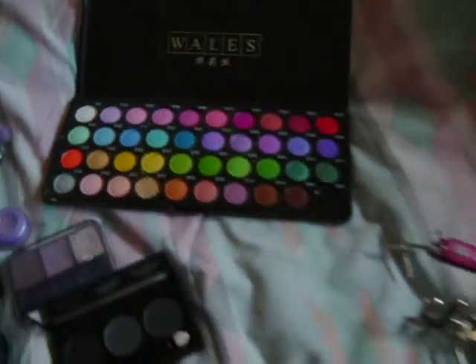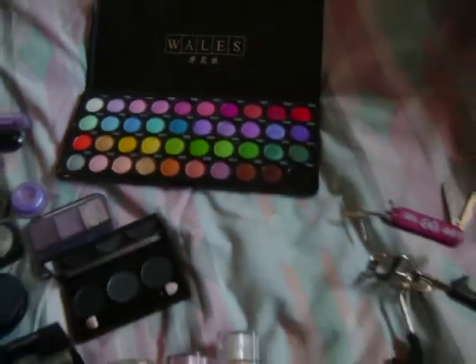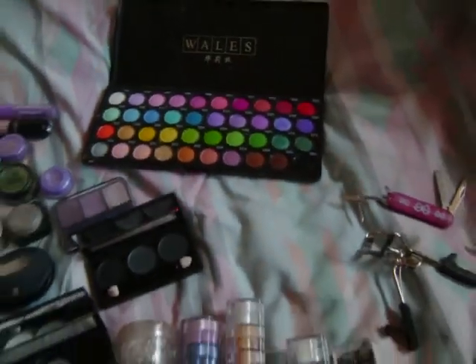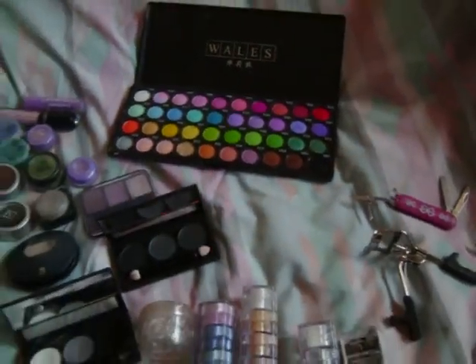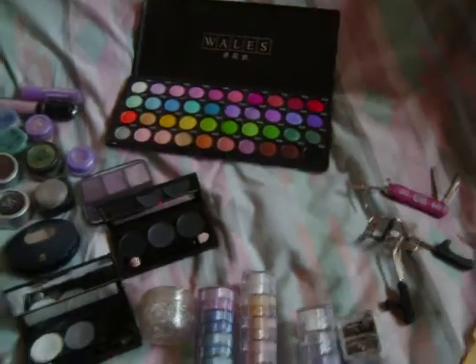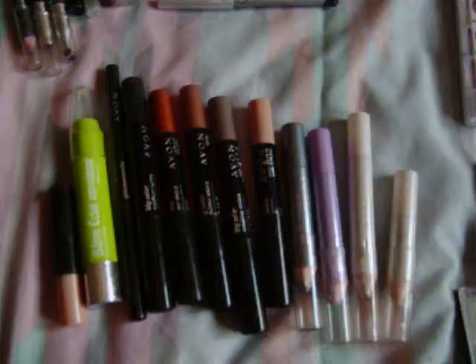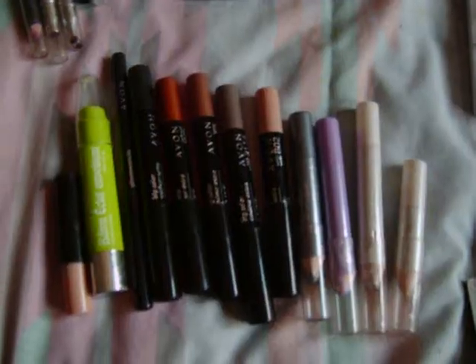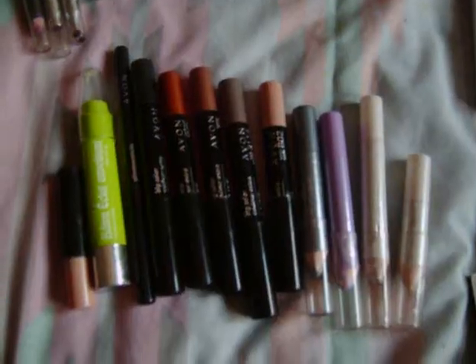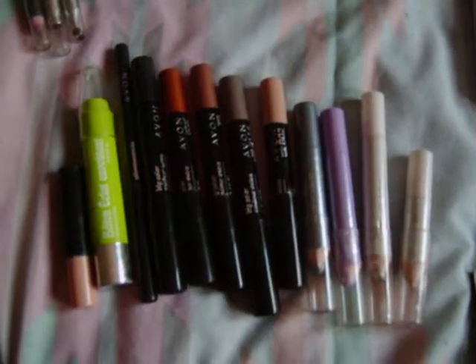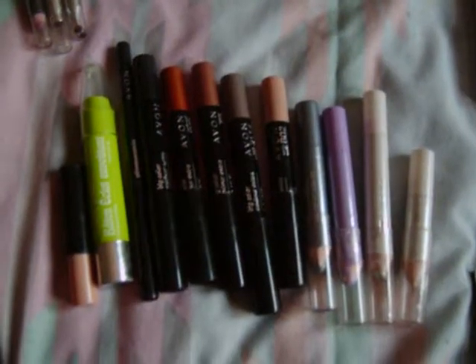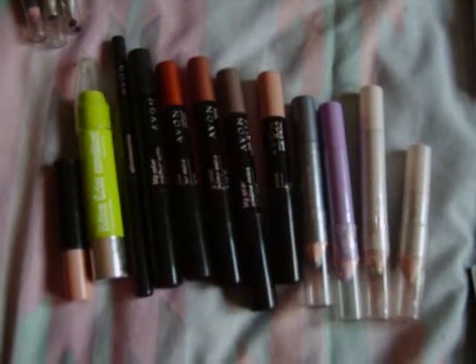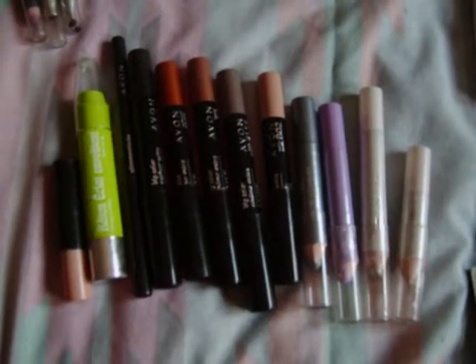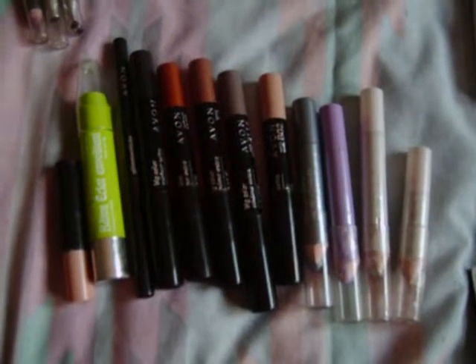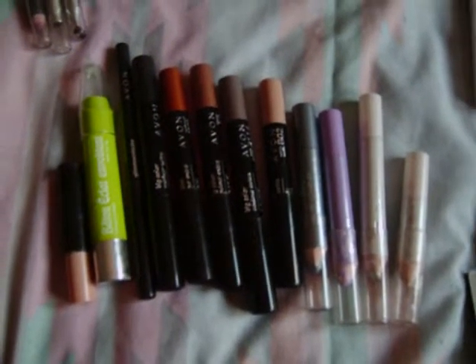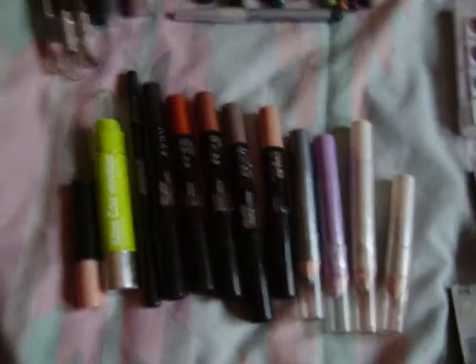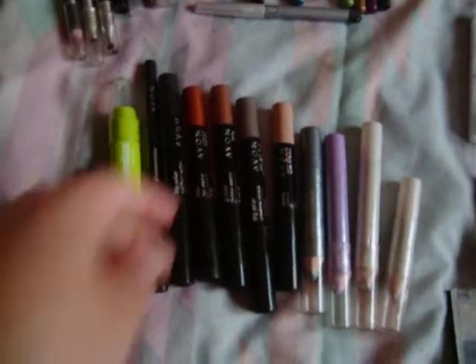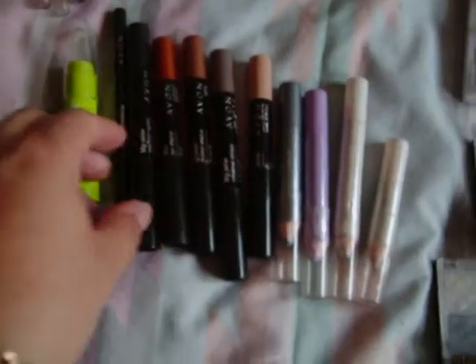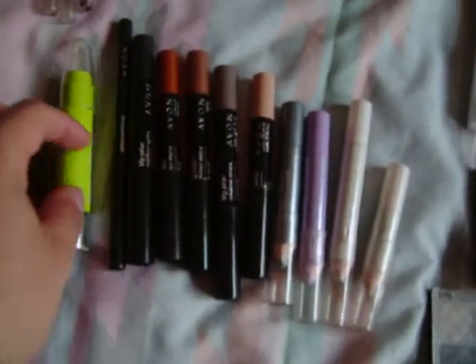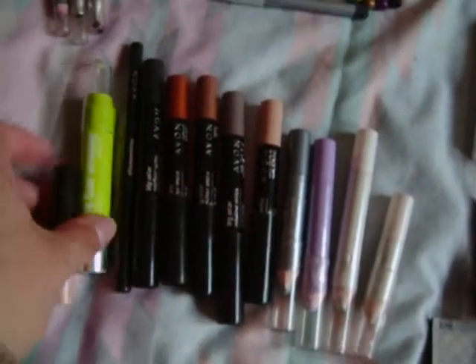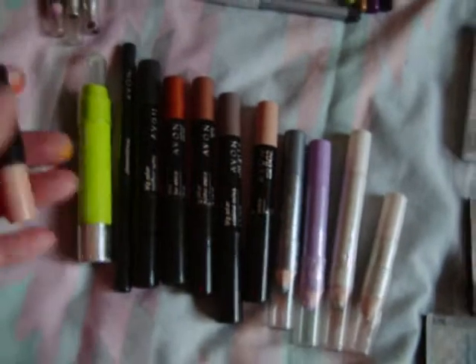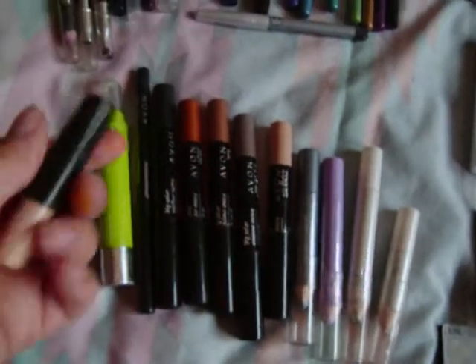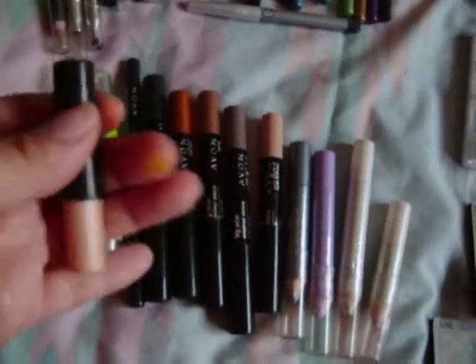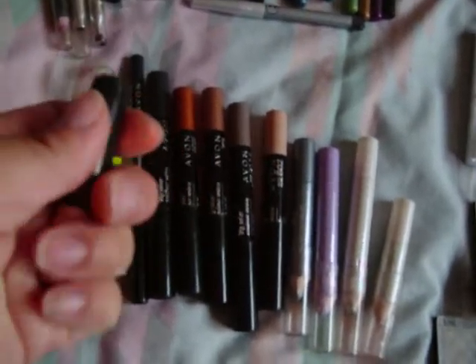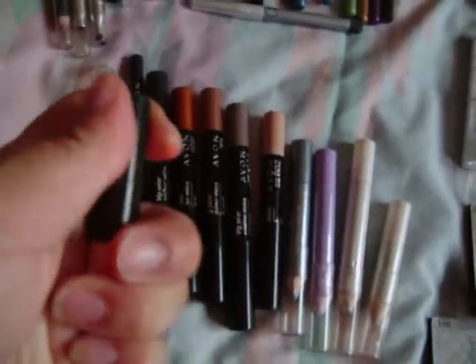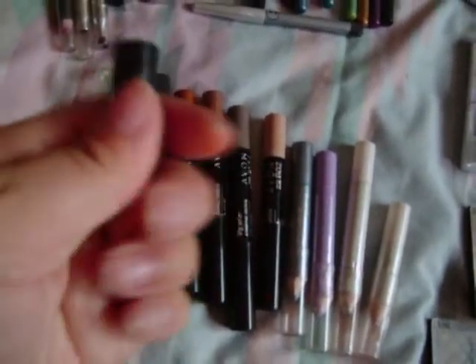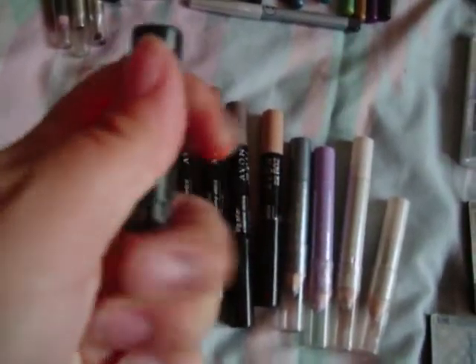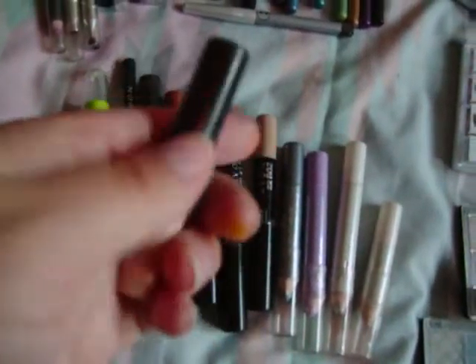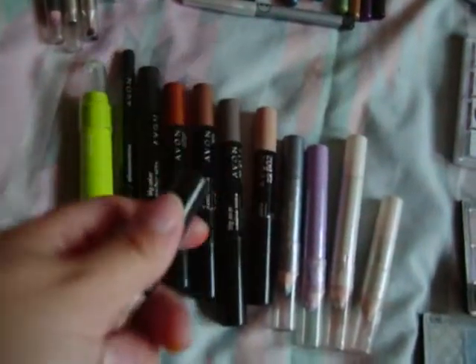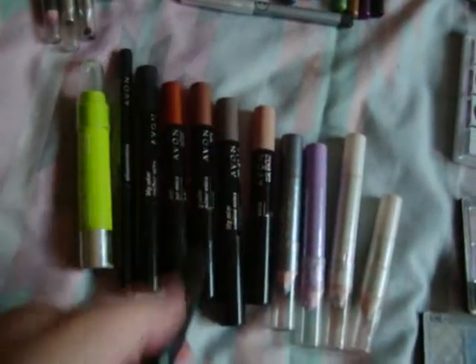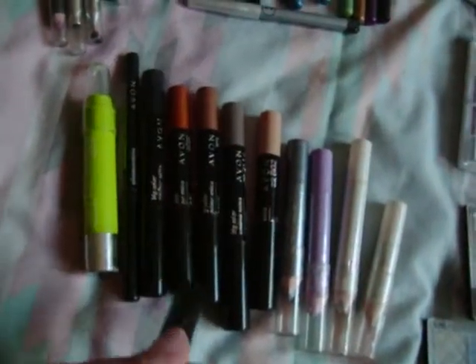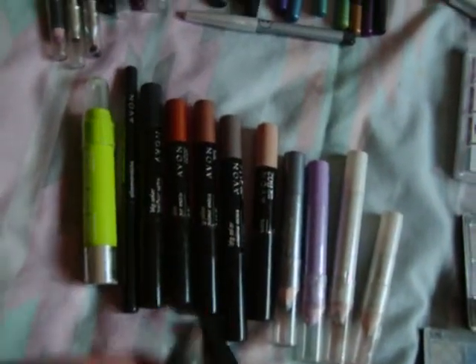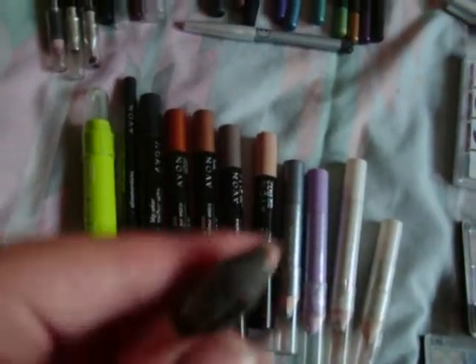These are my eye shadow sticks. I like to use them sometimes as a base. As you can see, I use them a lot.